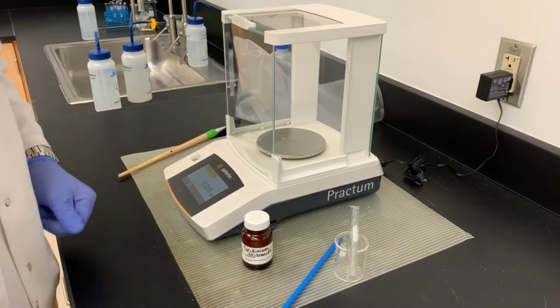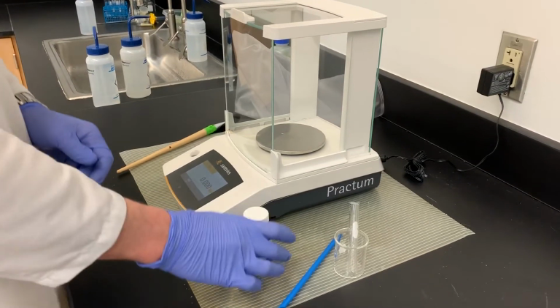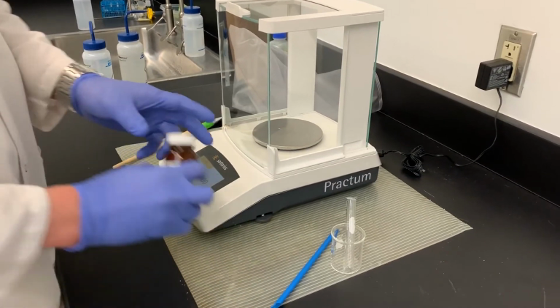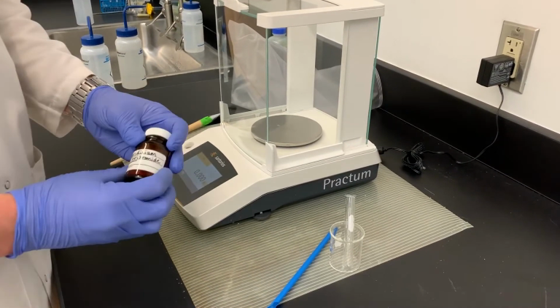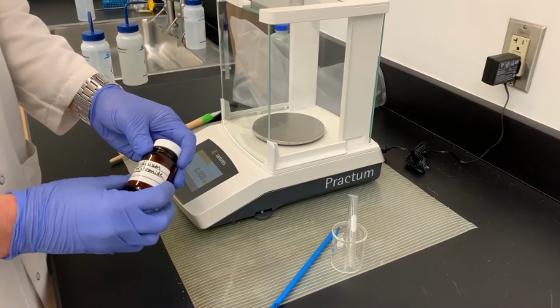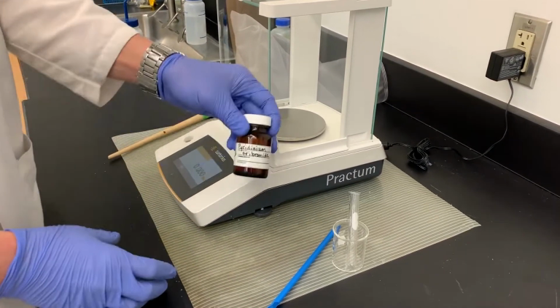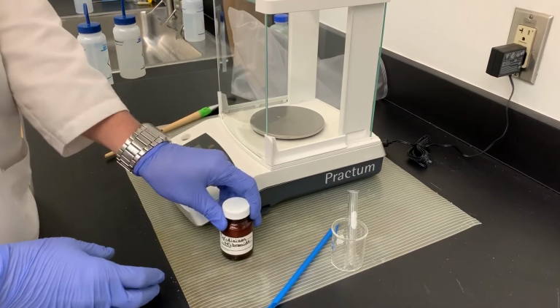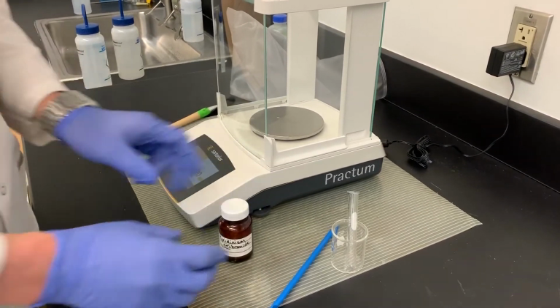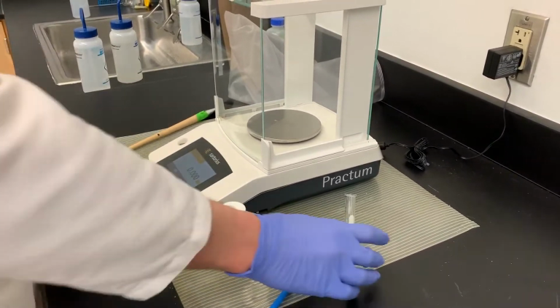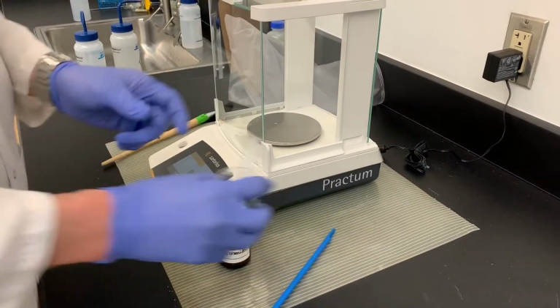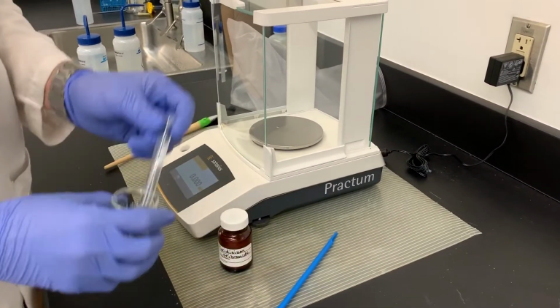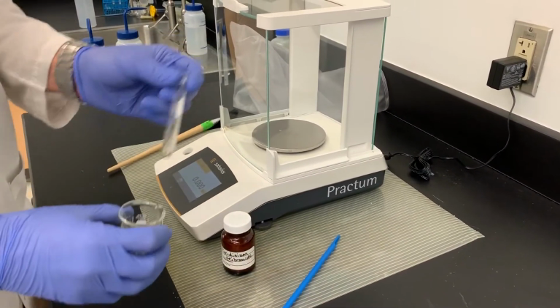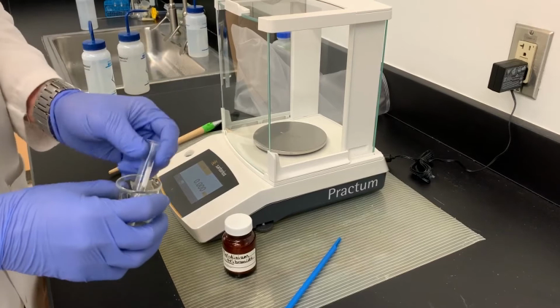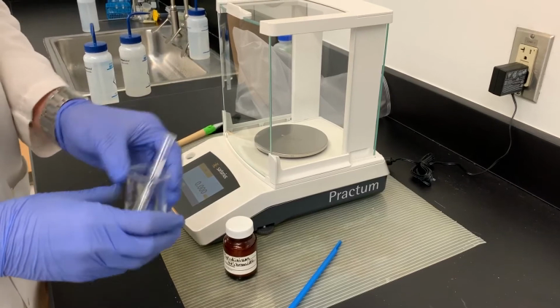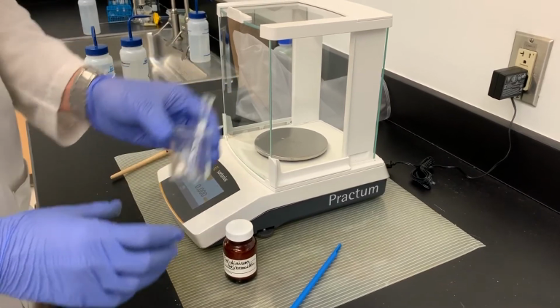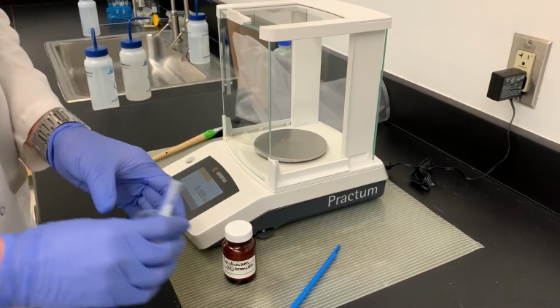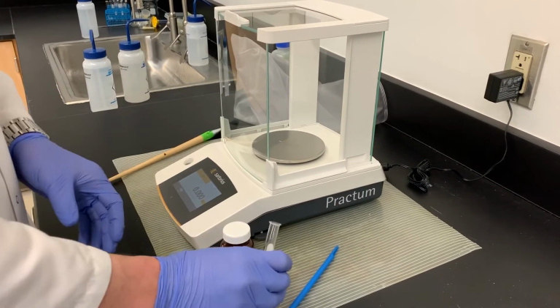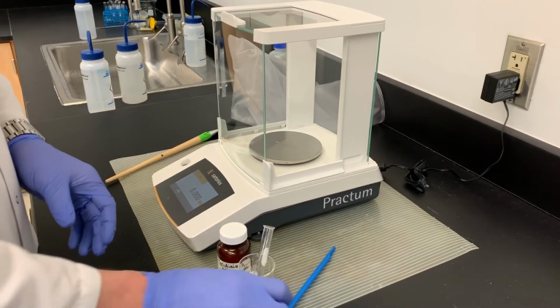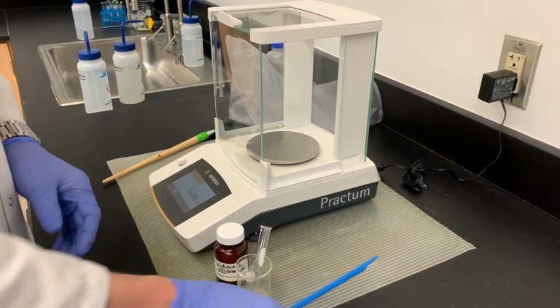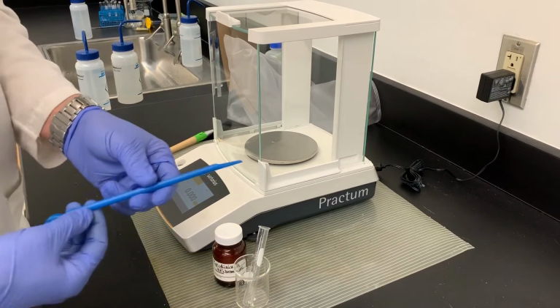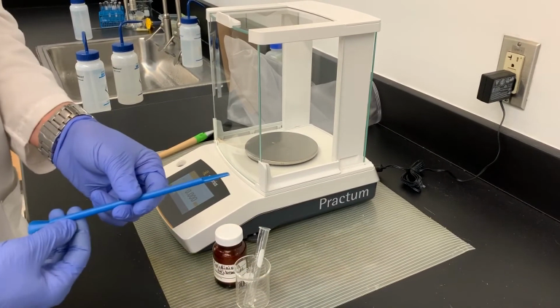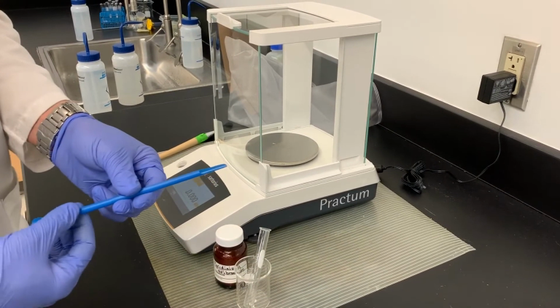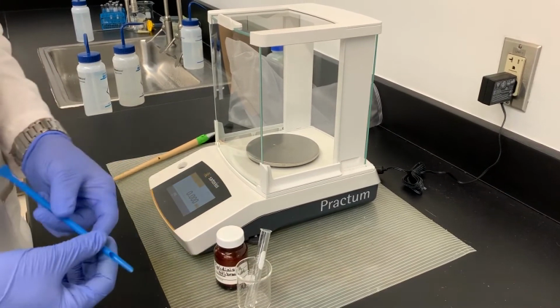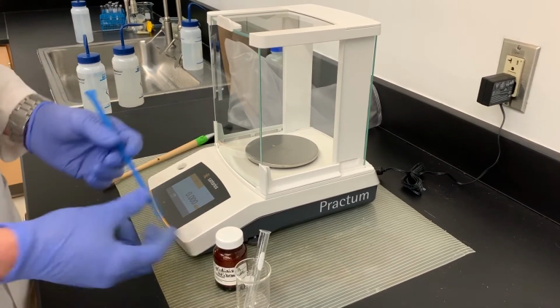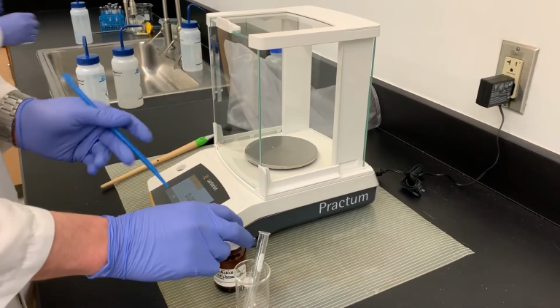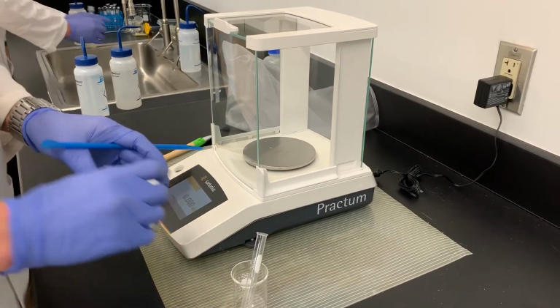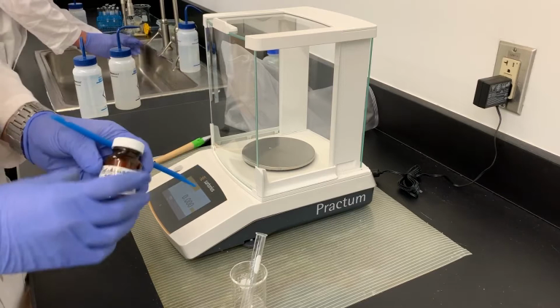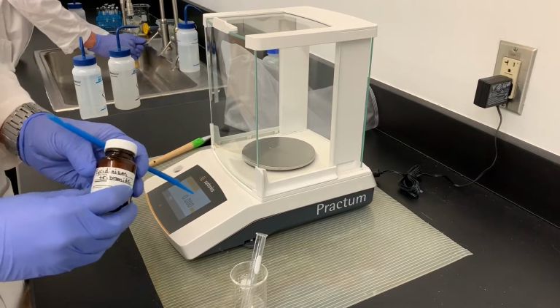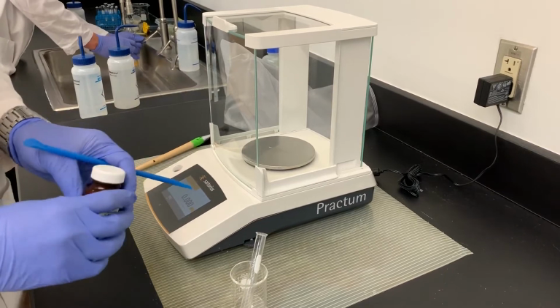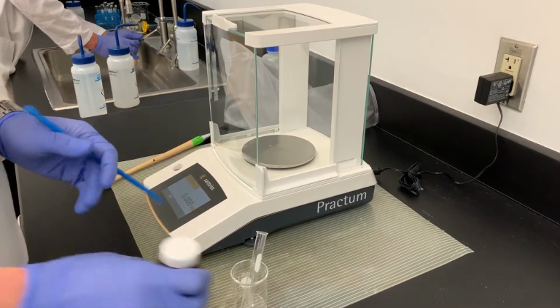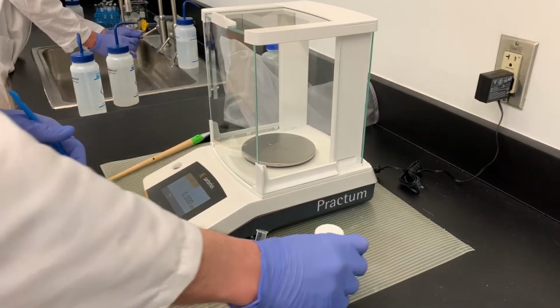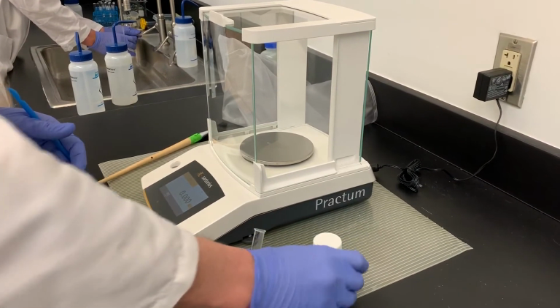Okay, so we have the pyridinium tribromide, we have our test tube in a beaker for support, and then we have this plastic spatula because the pyridinium tribromide will corrode metal.